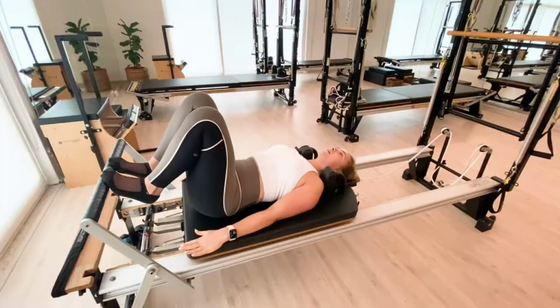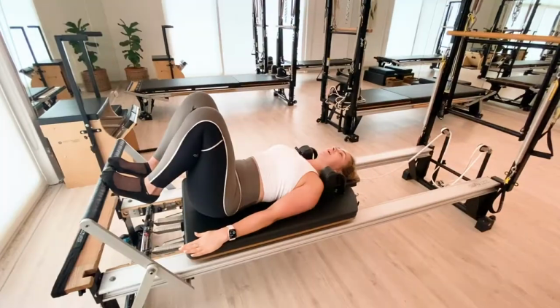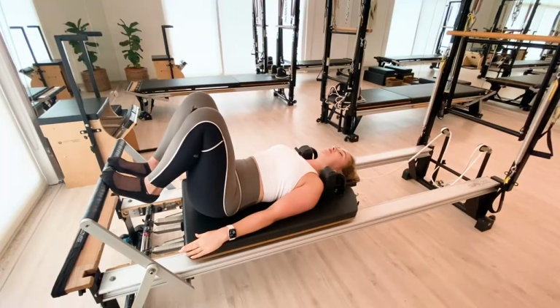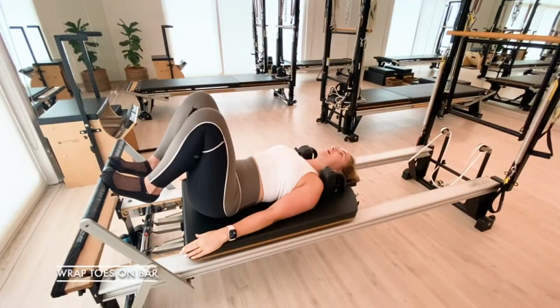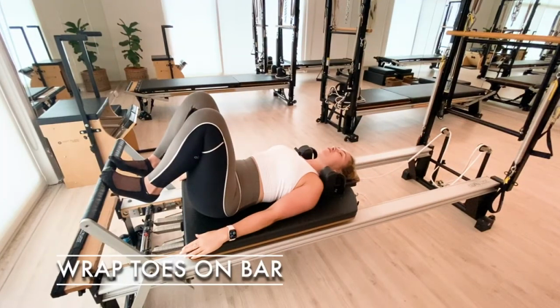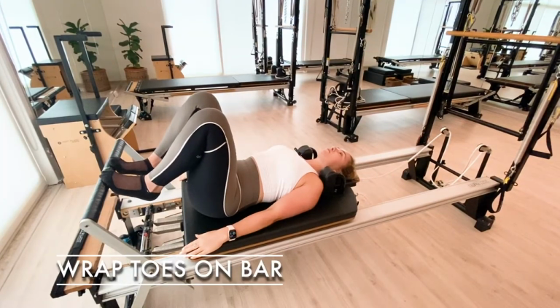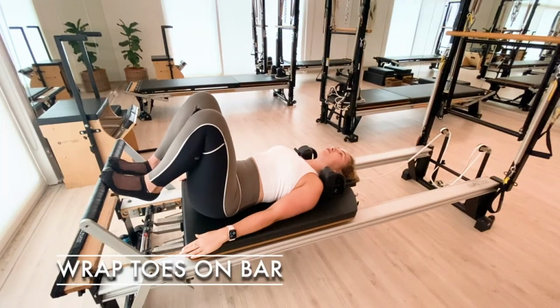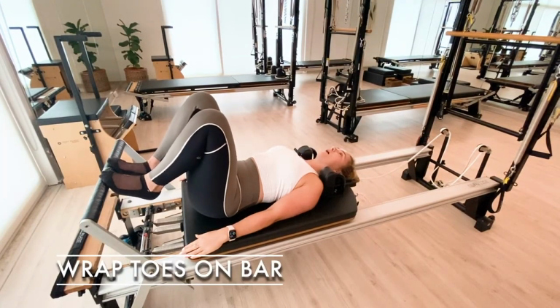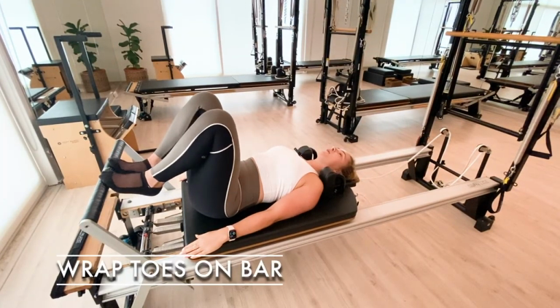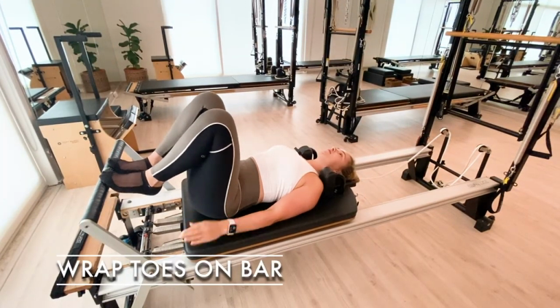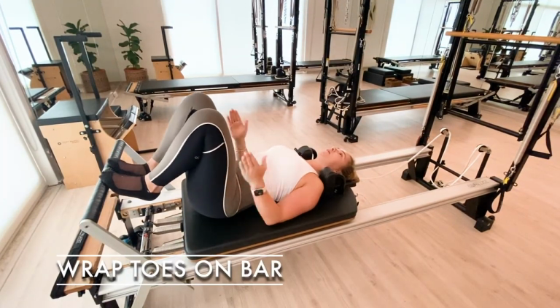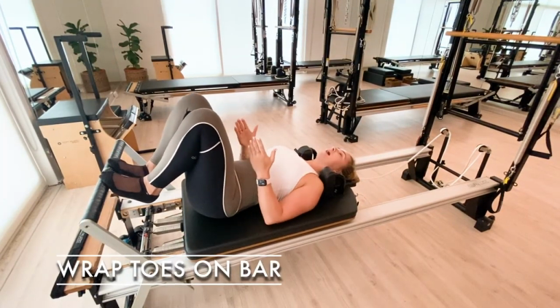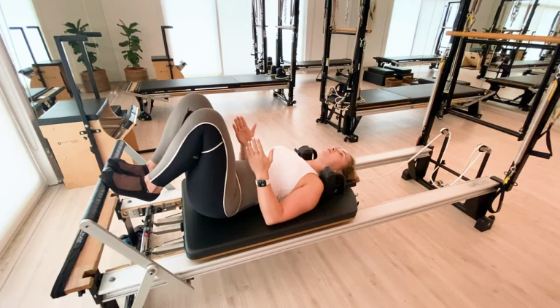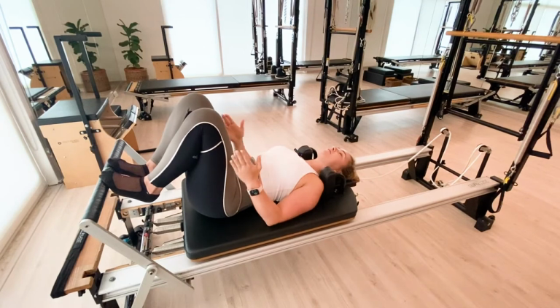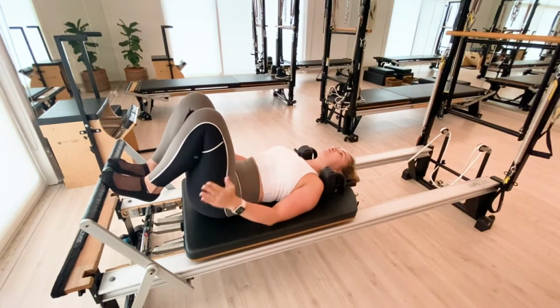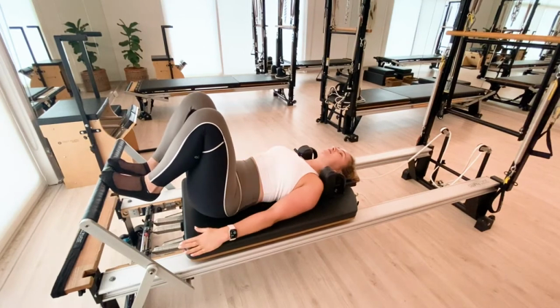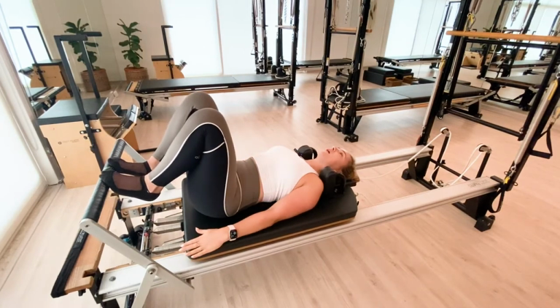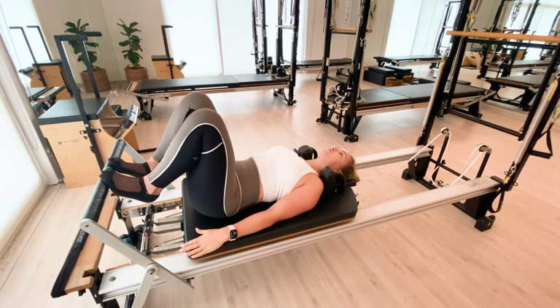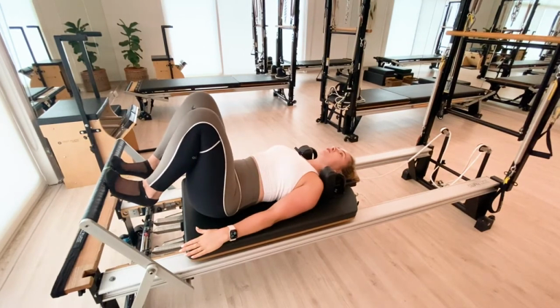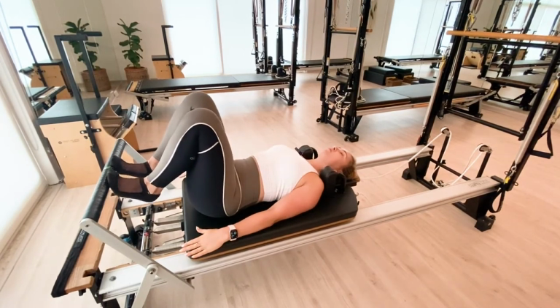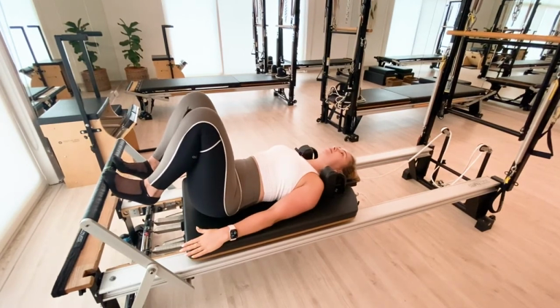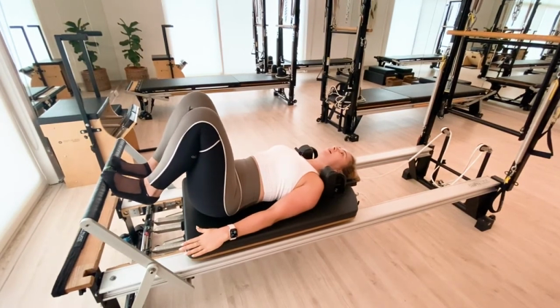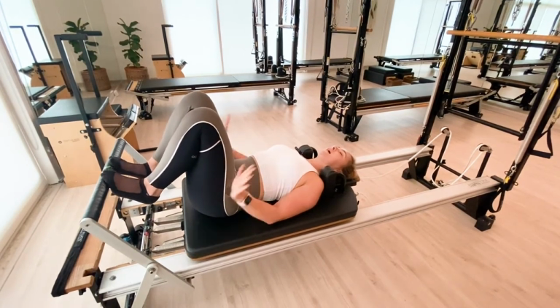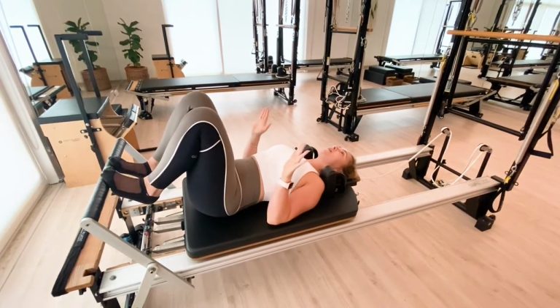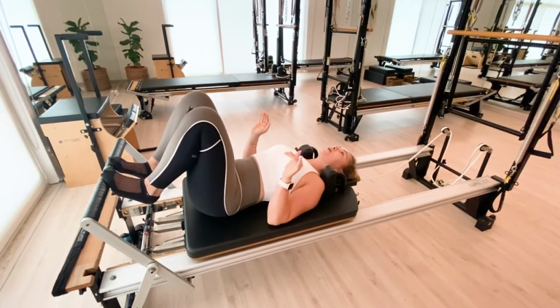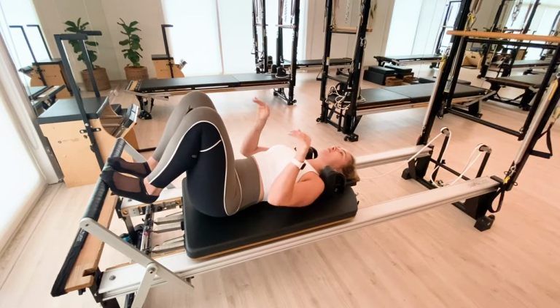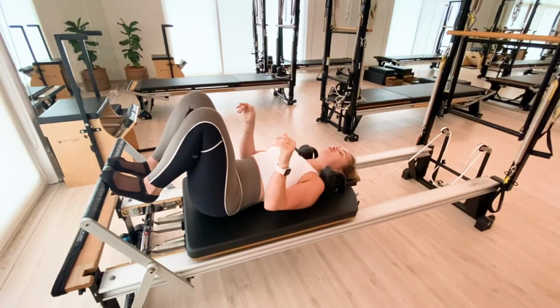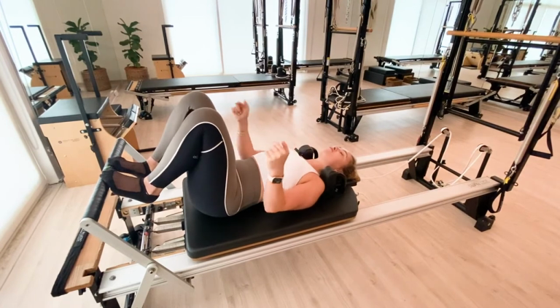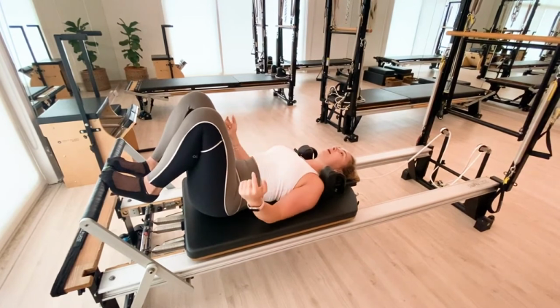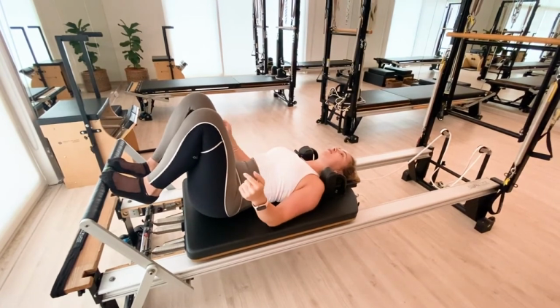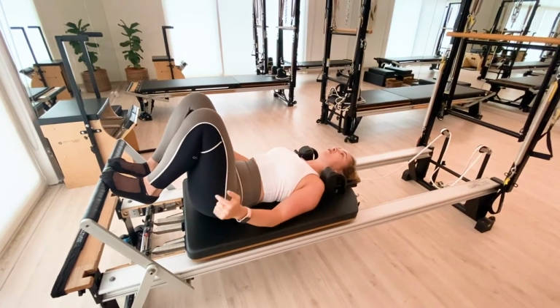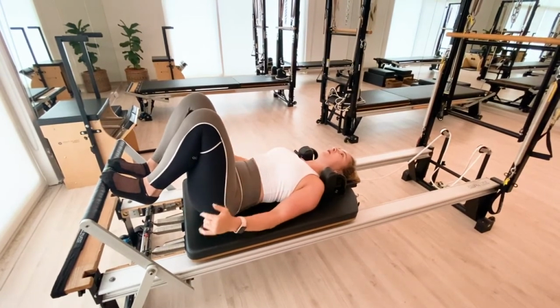The next position is wrap toes on bar. We're in parallel with the feet hip bone distance apart. You're on the balls of the feet, and like a bird on a perch, you're going to wrap the toes over the bar.